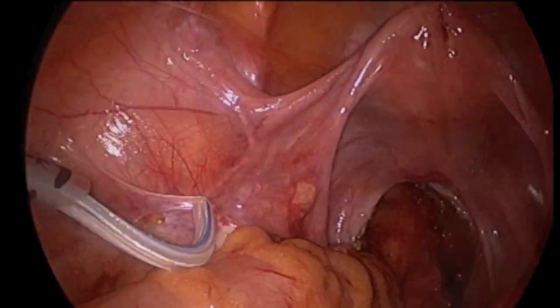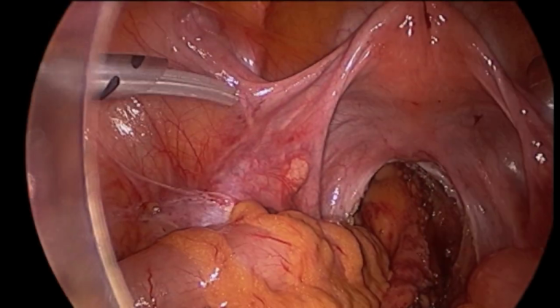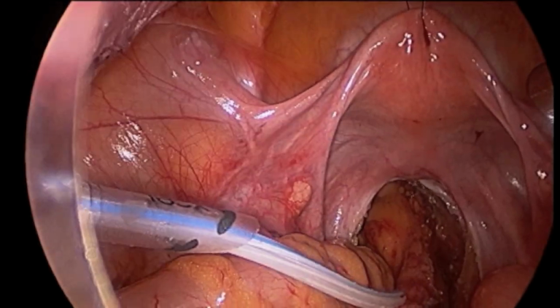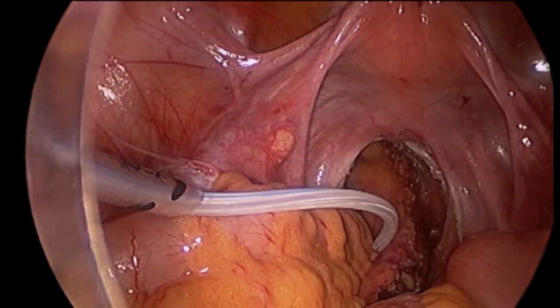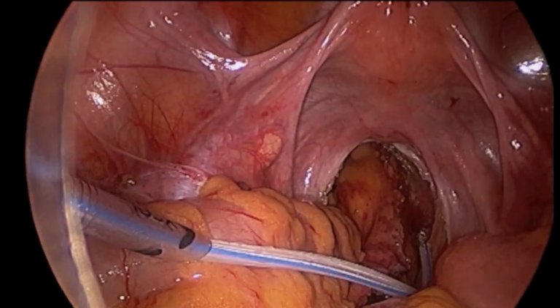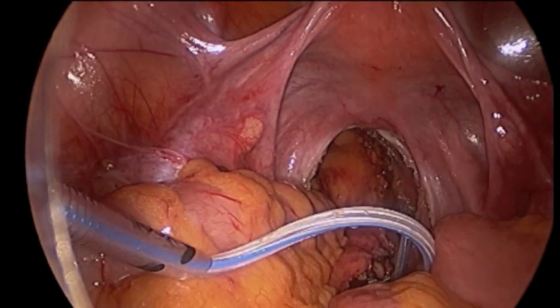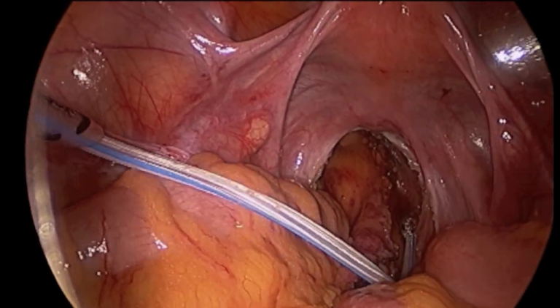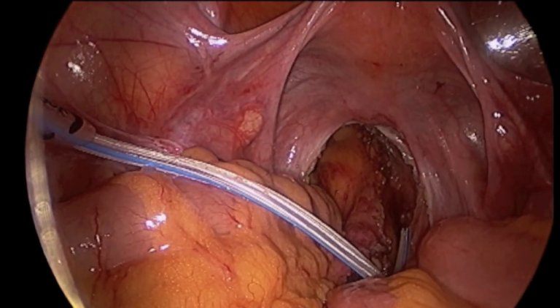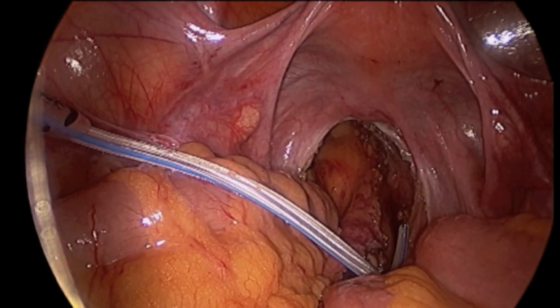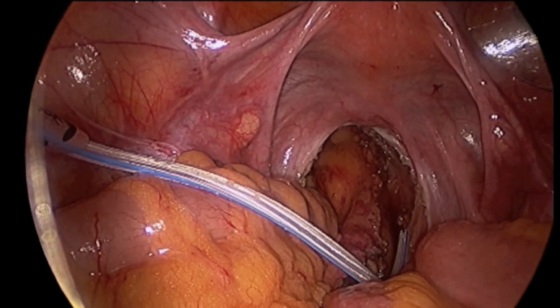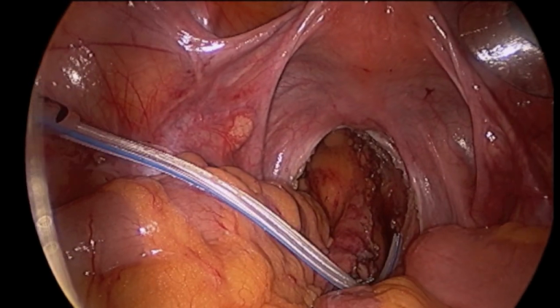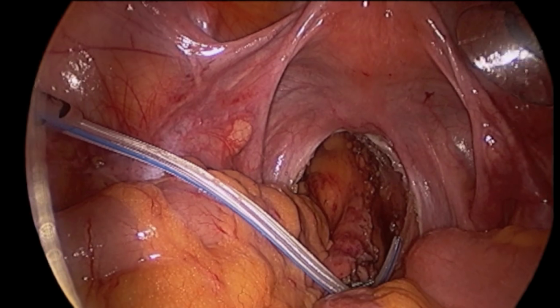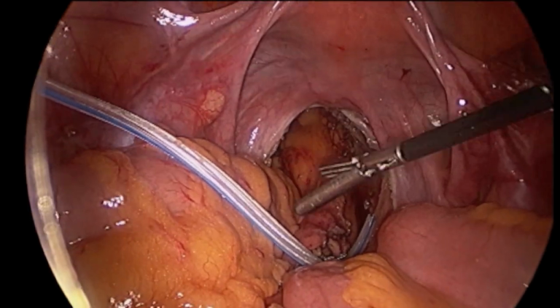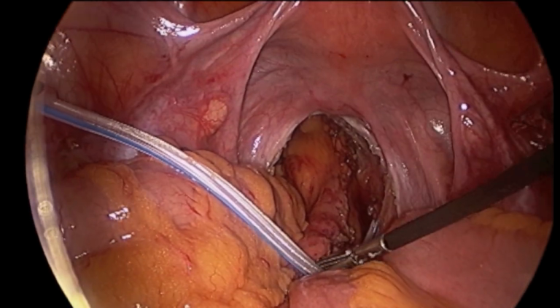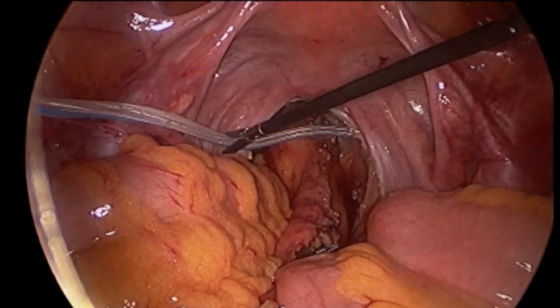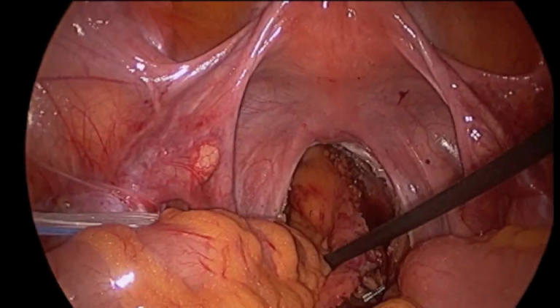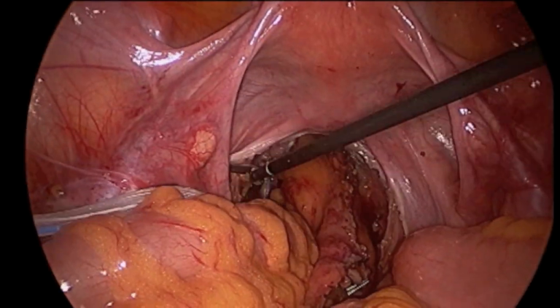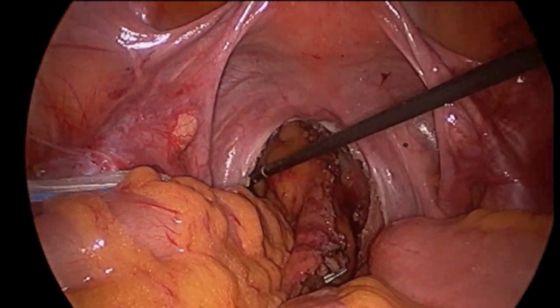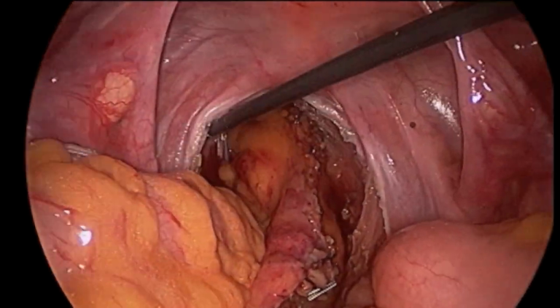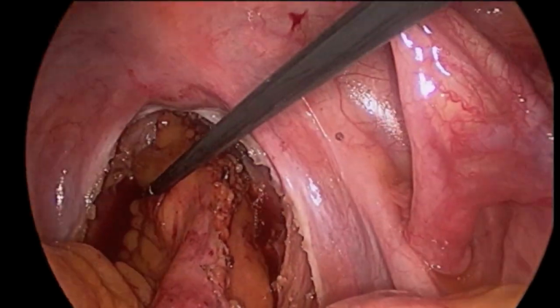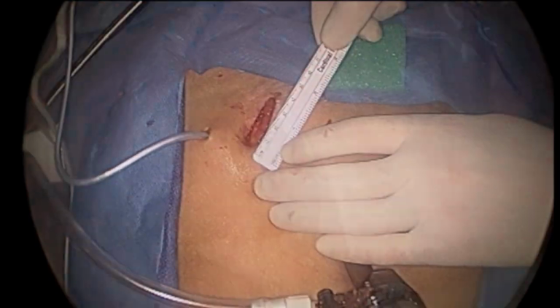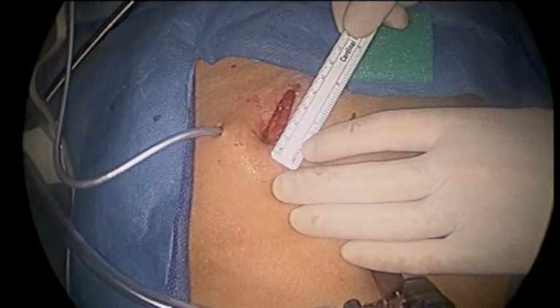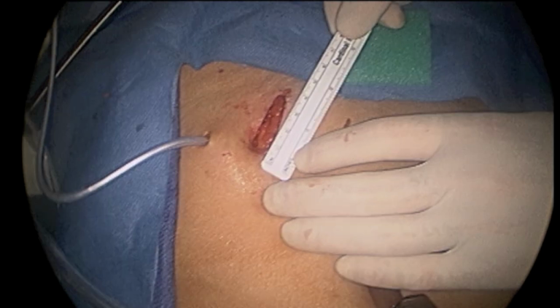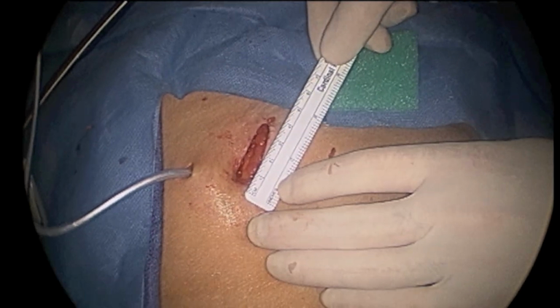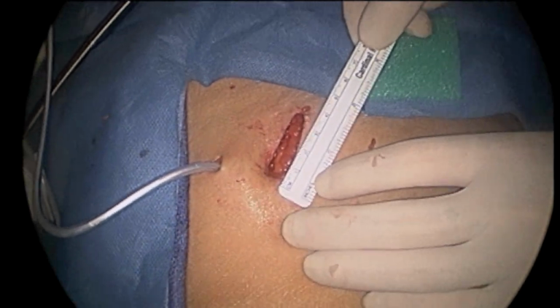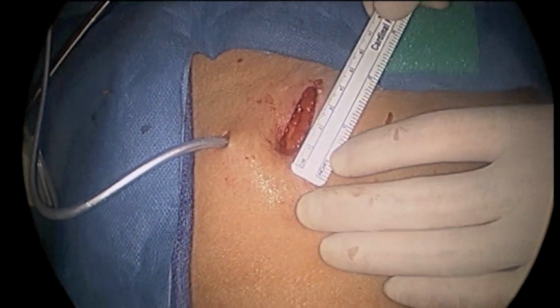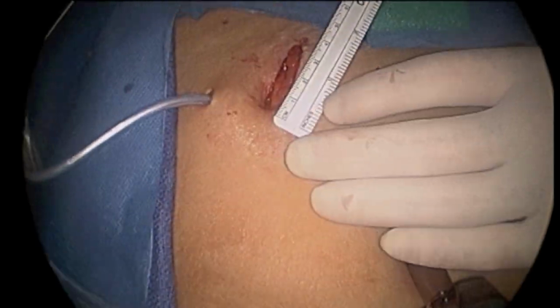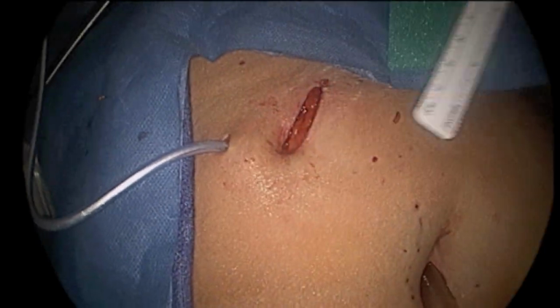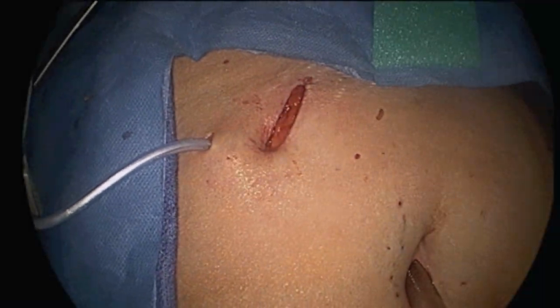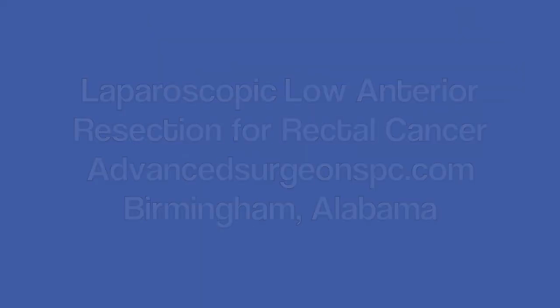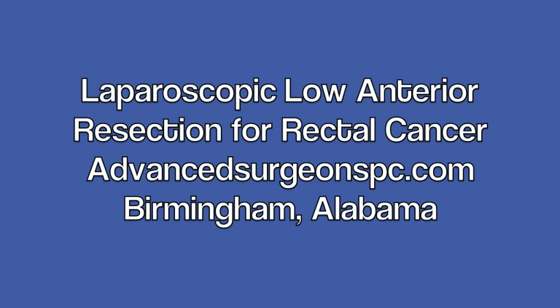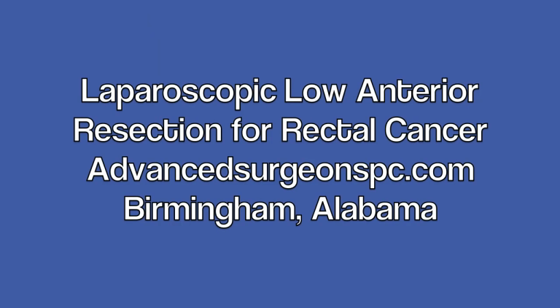The fluid is suctioned out and a small drain placed in the pelvis to prevent fluid buildup. The three small incisions are then closed with absorbable sutures, thus completing the operation.